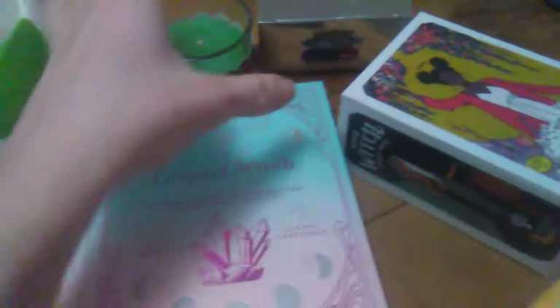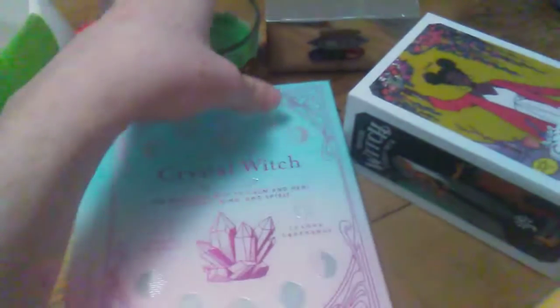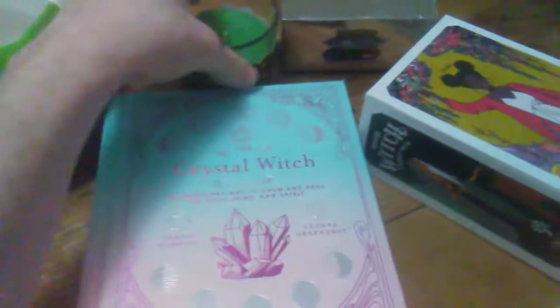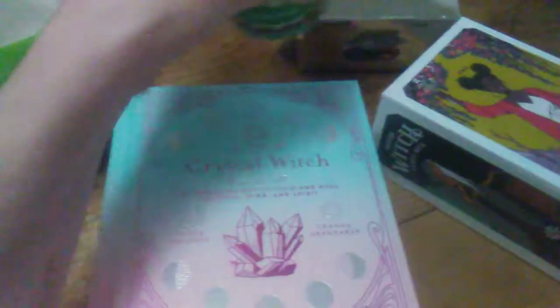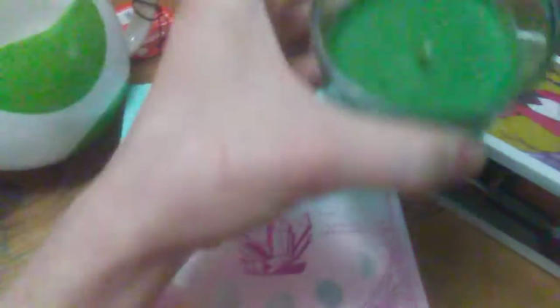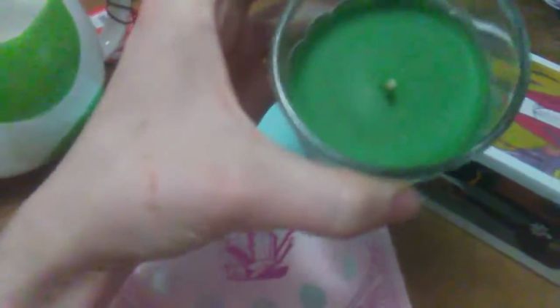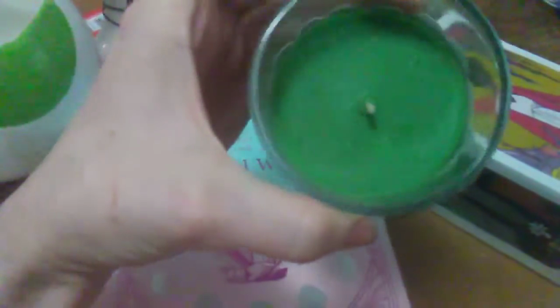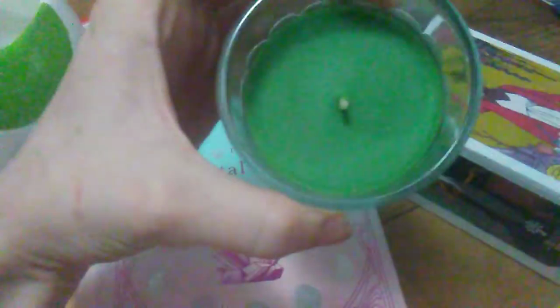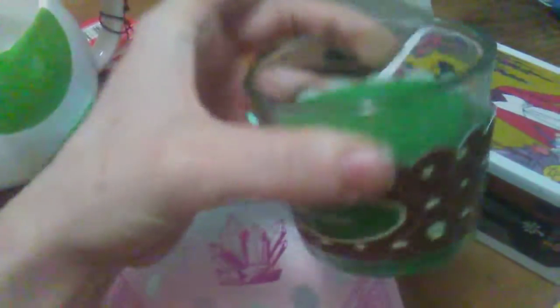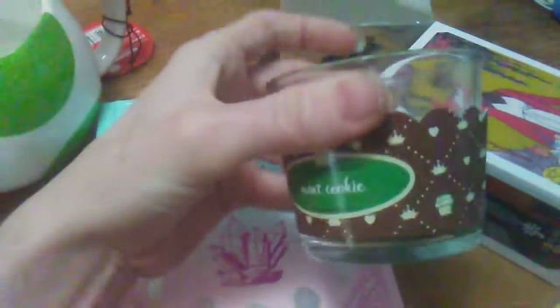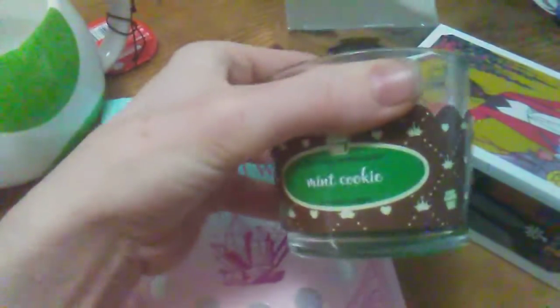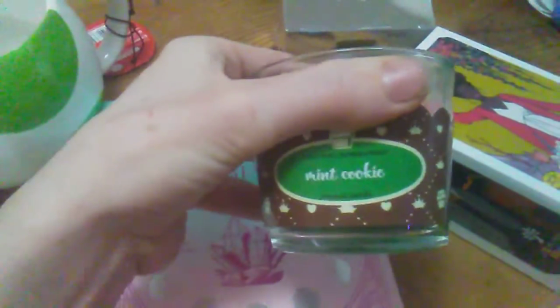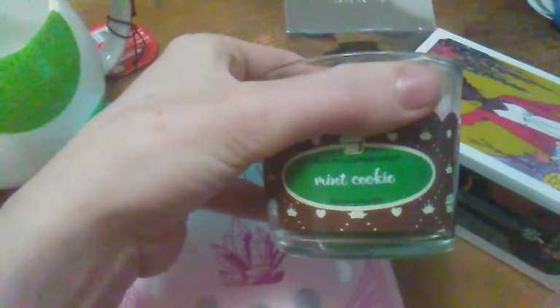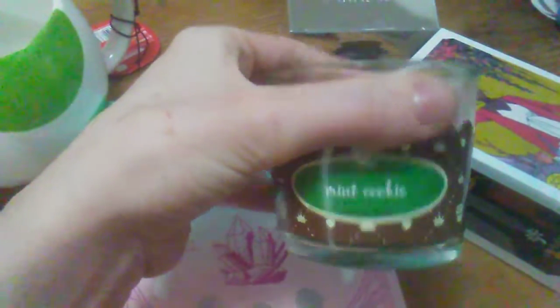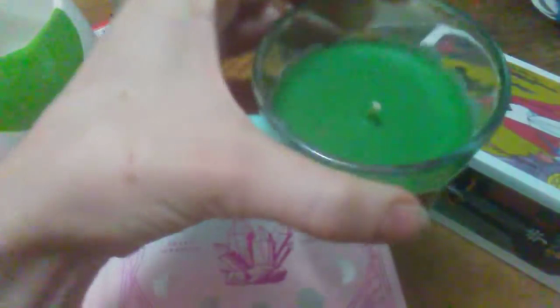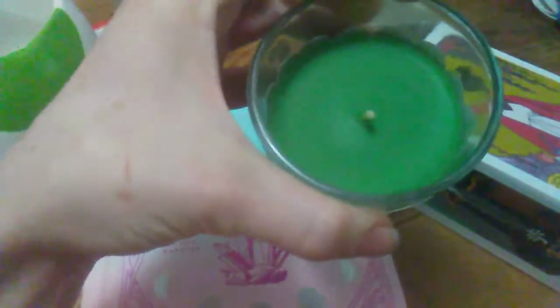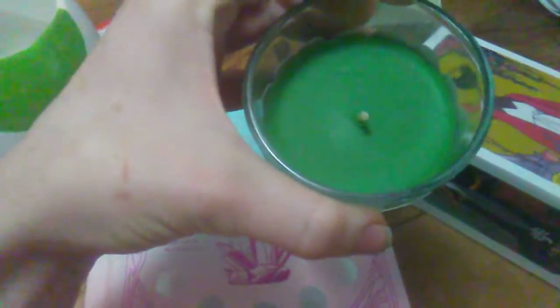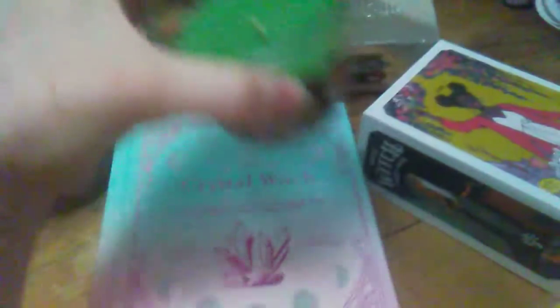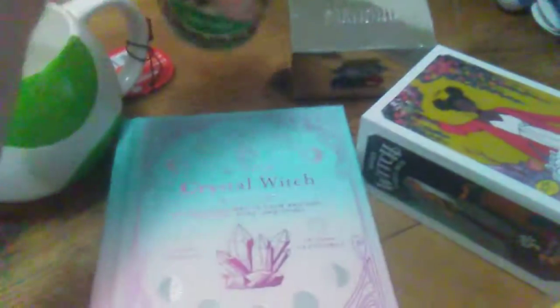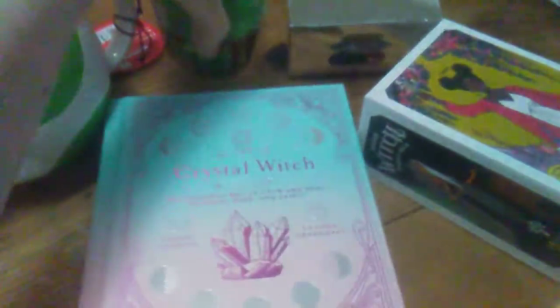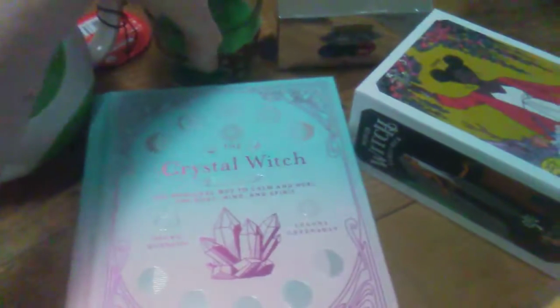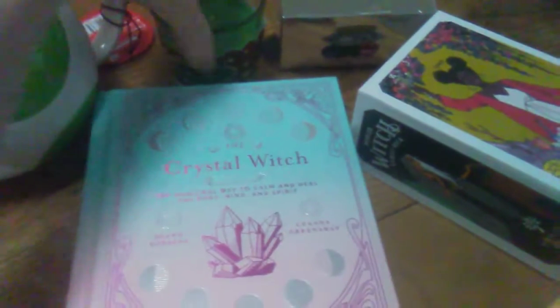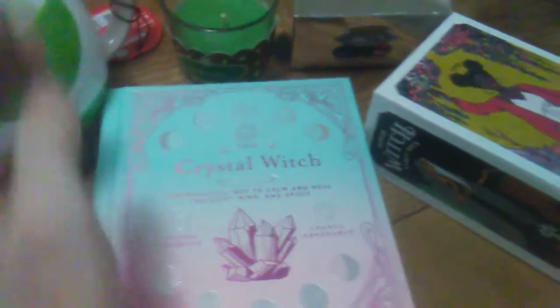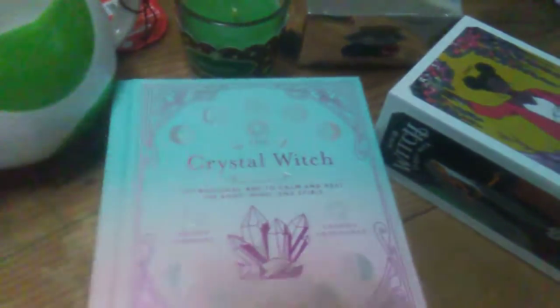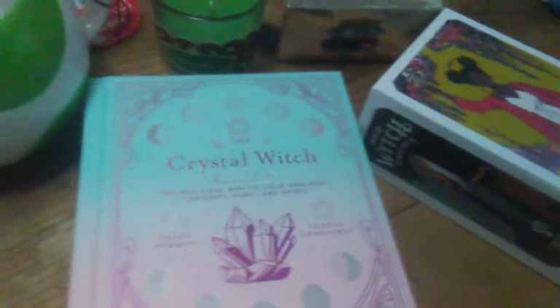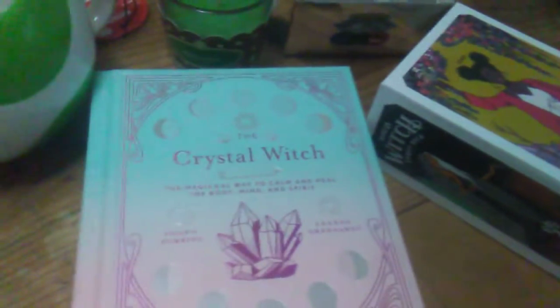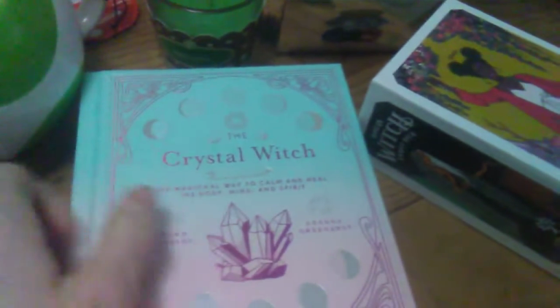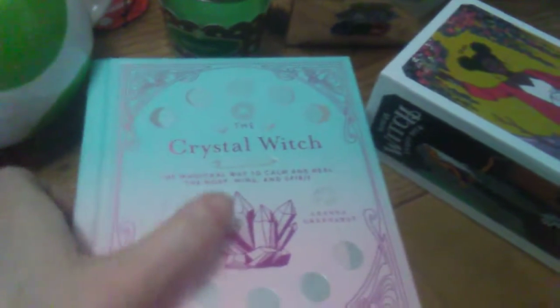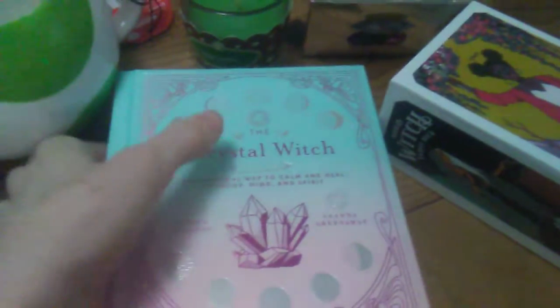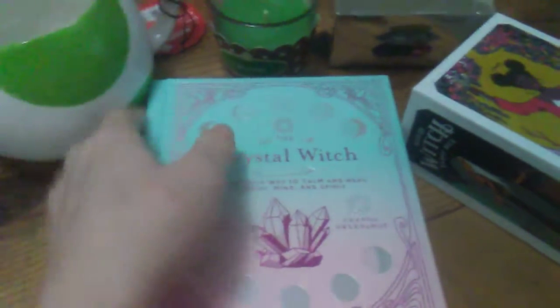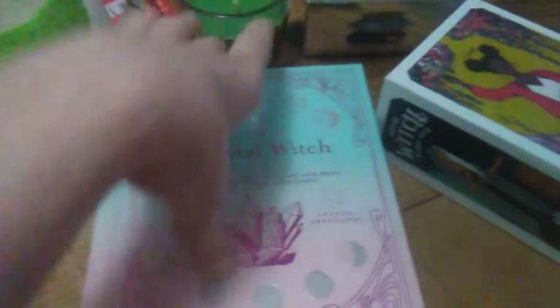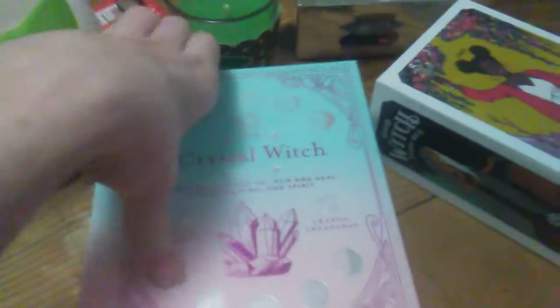Another one of my co-workers got me a candle. It smells like mint cookie, which is pretty cool. And I like the green — very prosperity vibes for the new year. I love it.